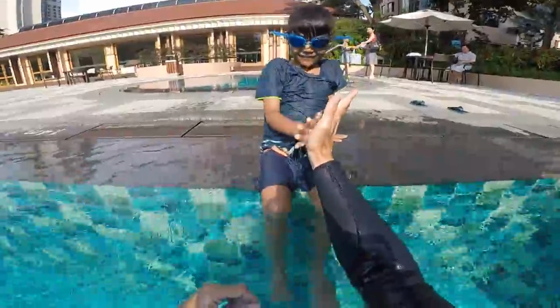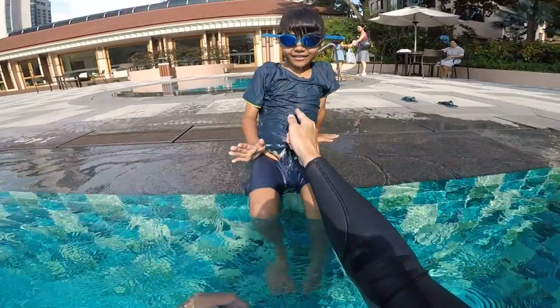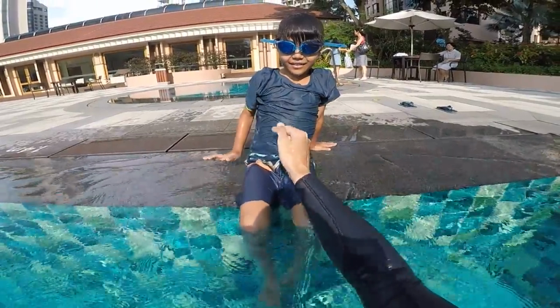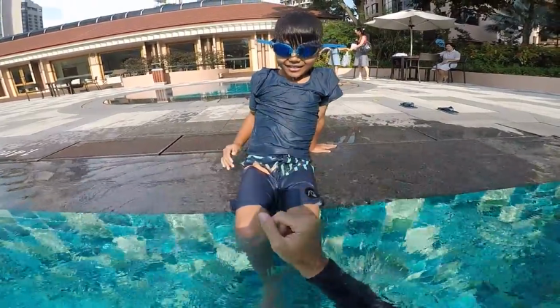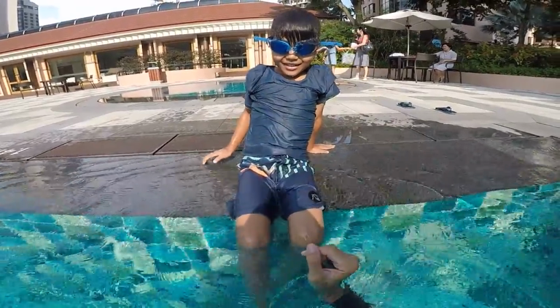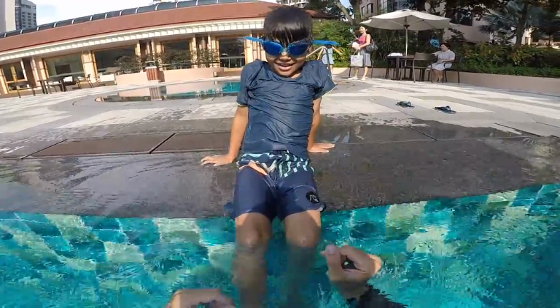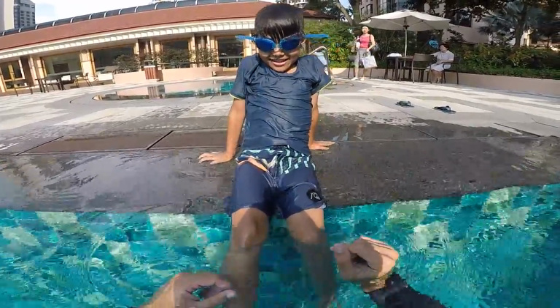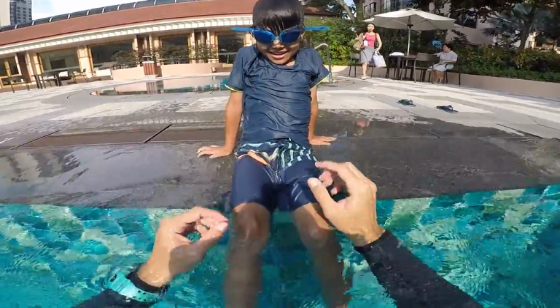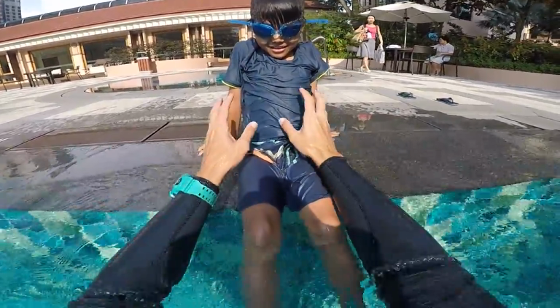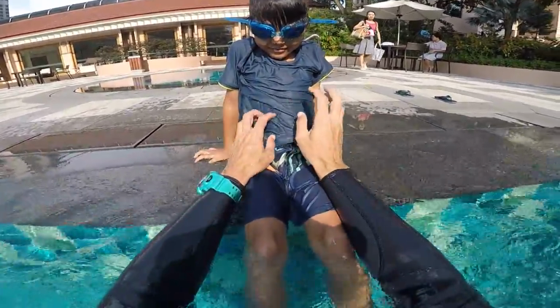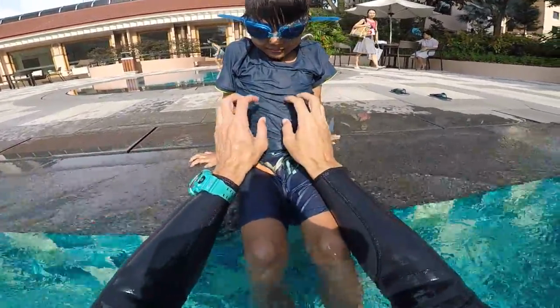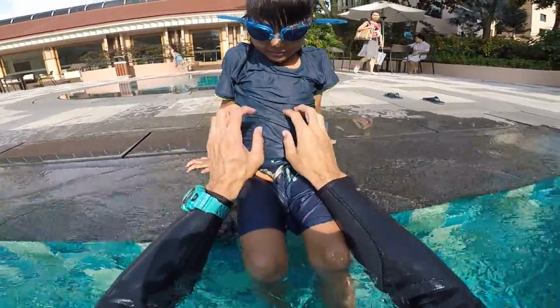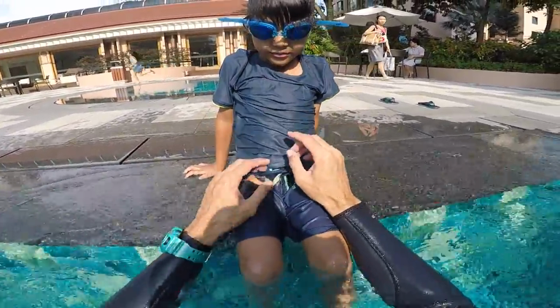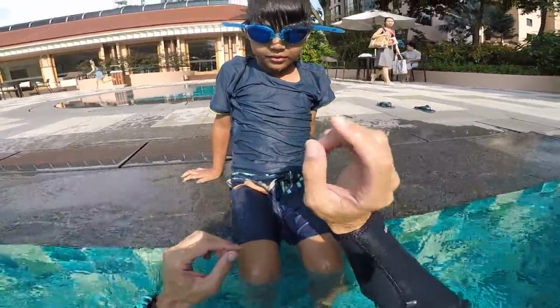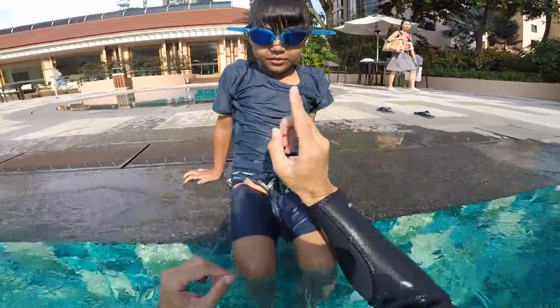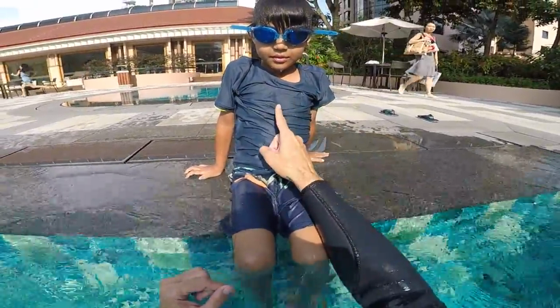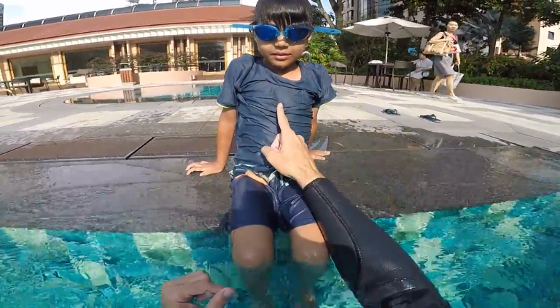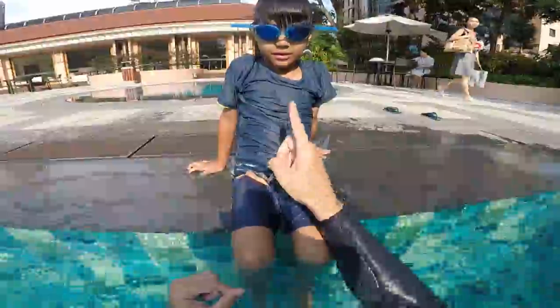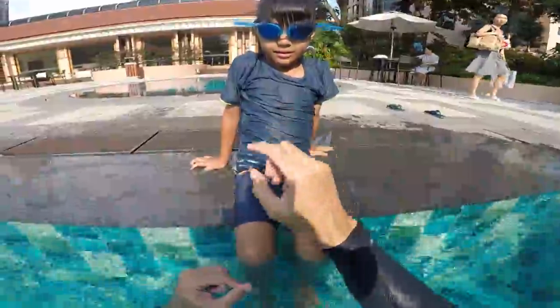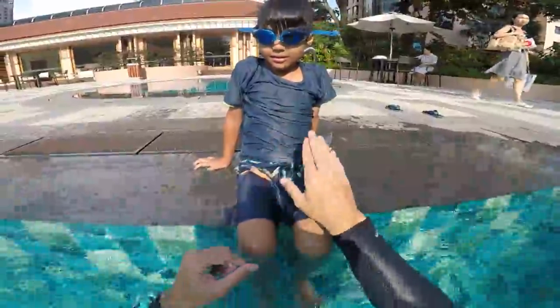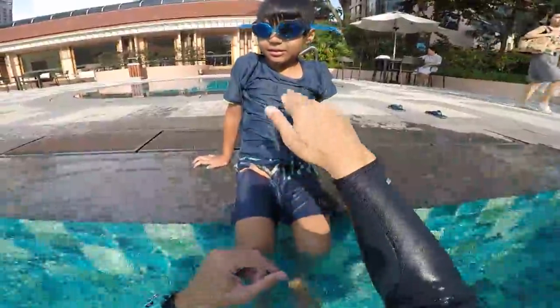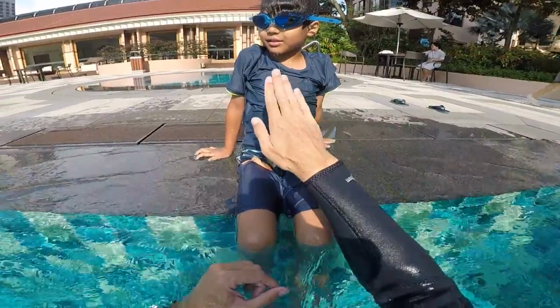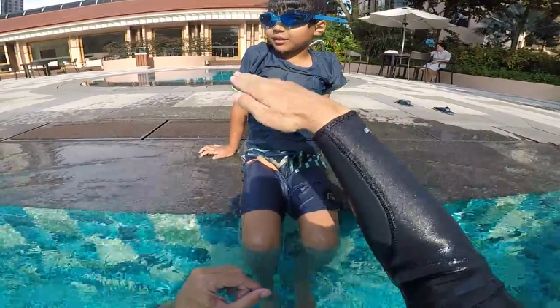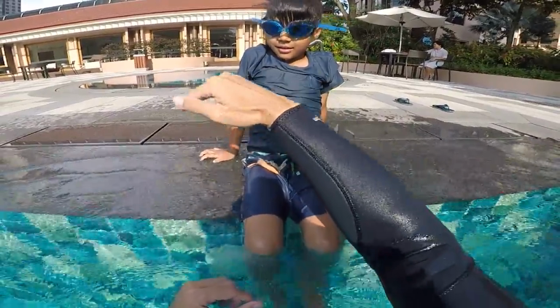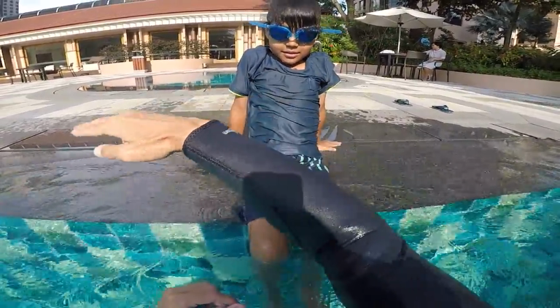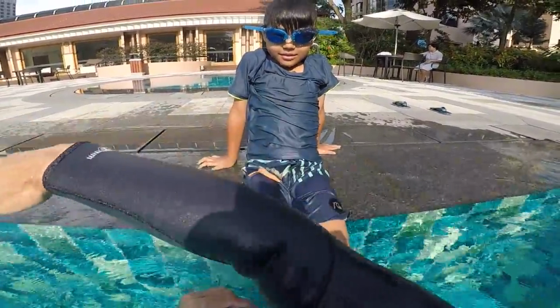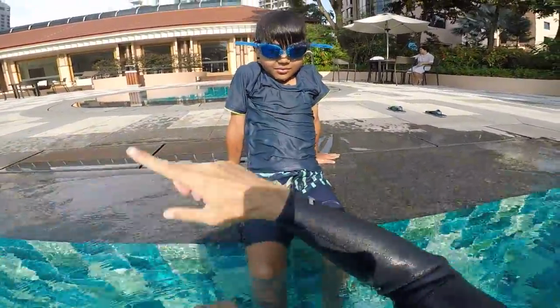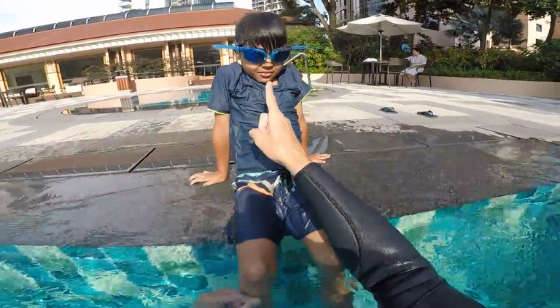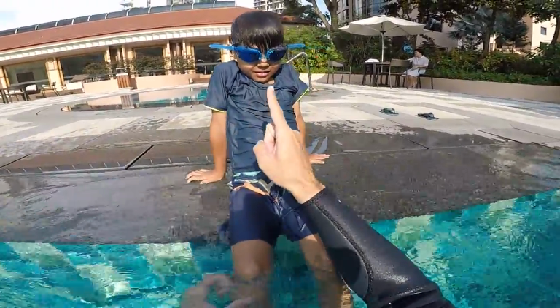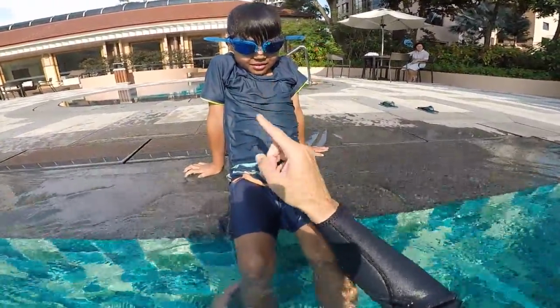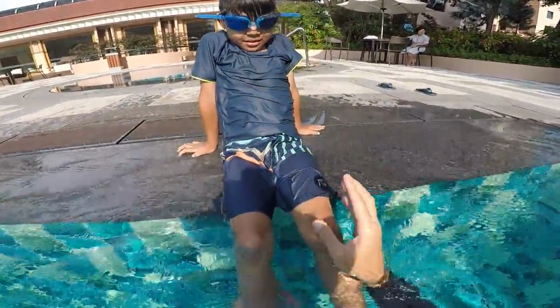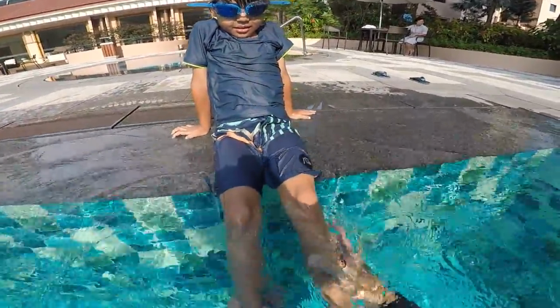How are you today? Good. All right, today we're going to learn how to do the butterfly — to swim like a dolphin with your hands and with your feet.